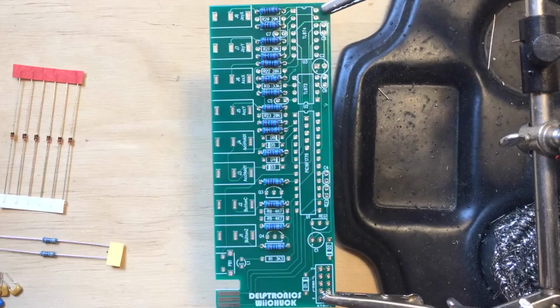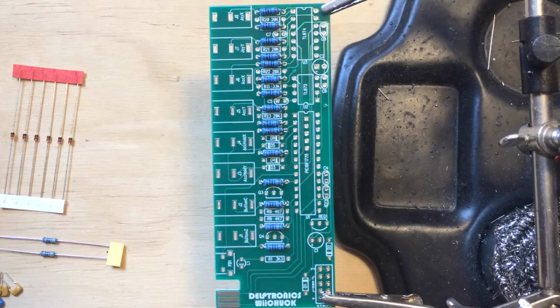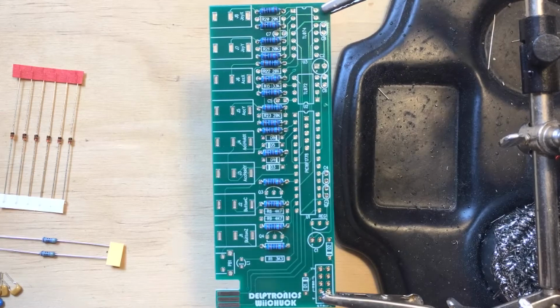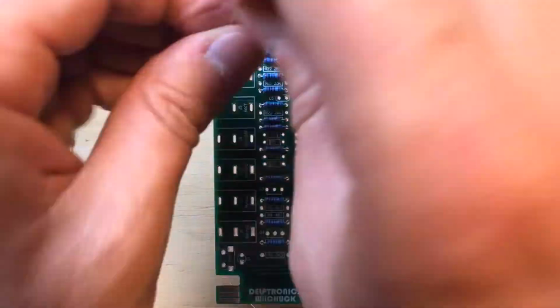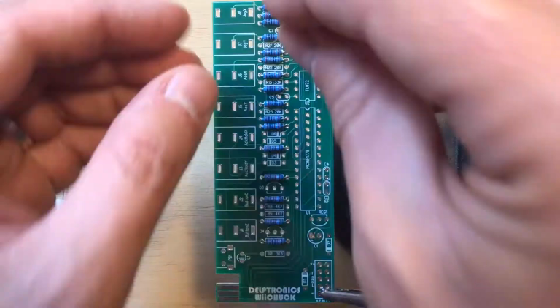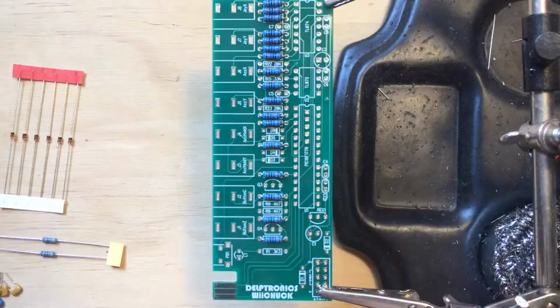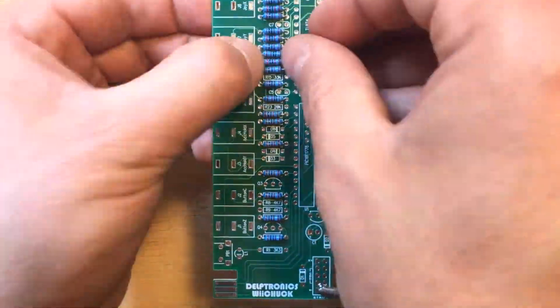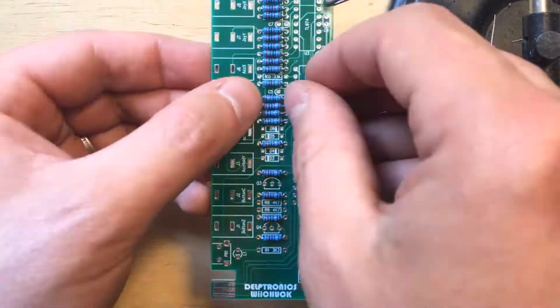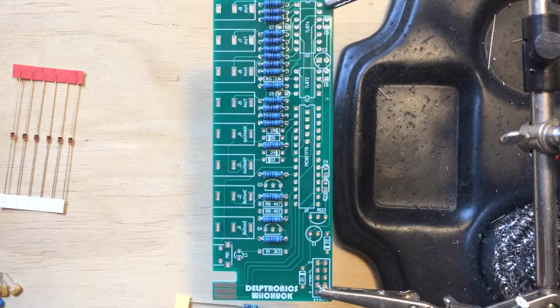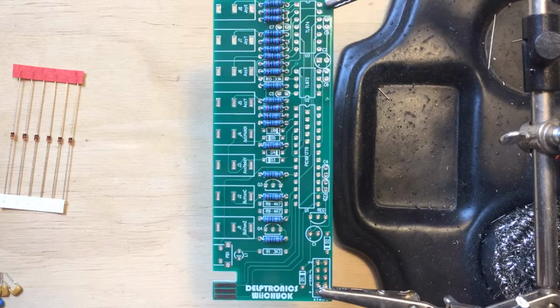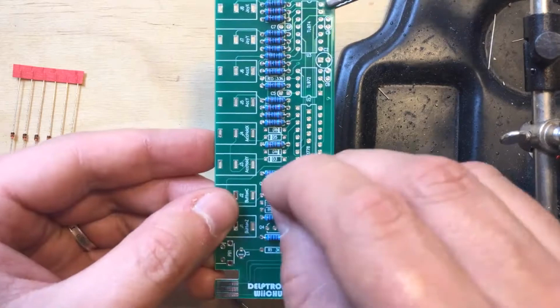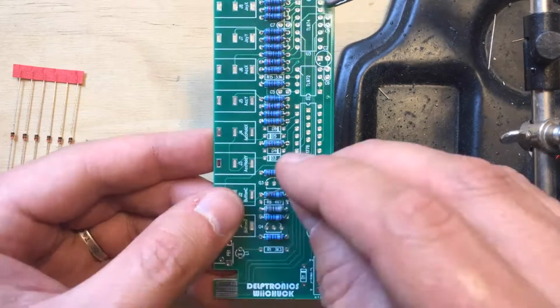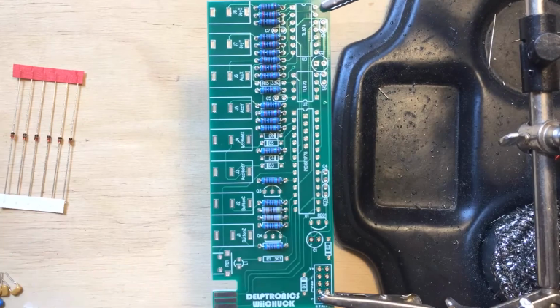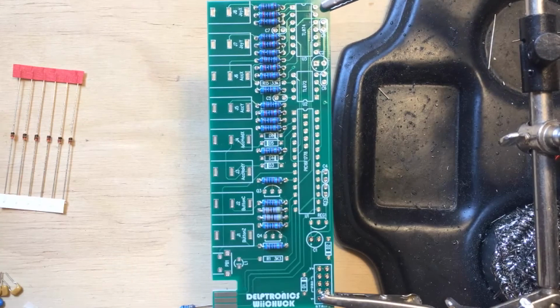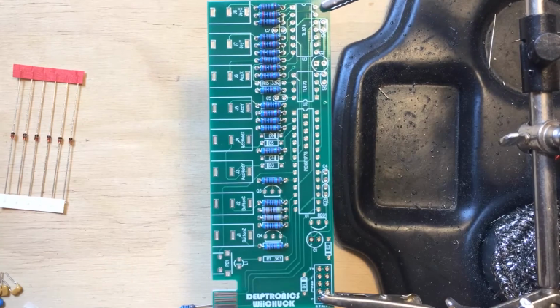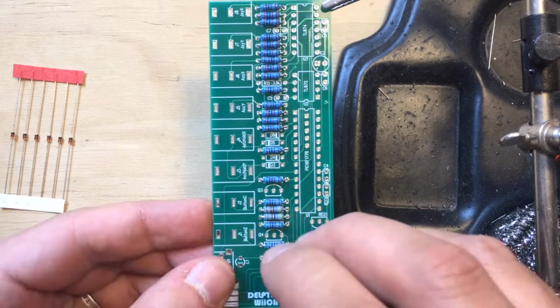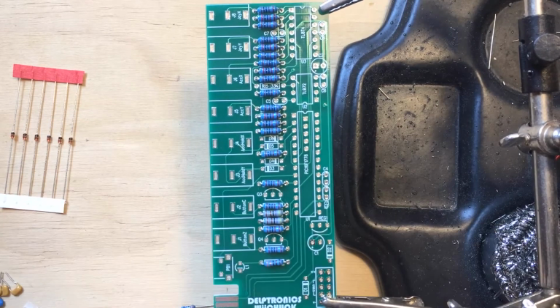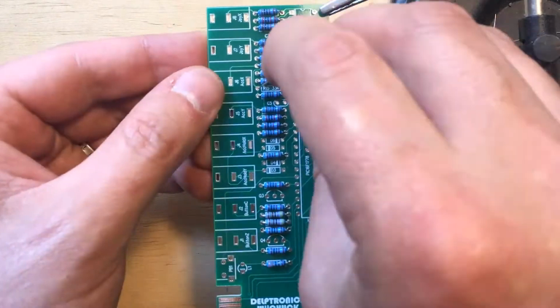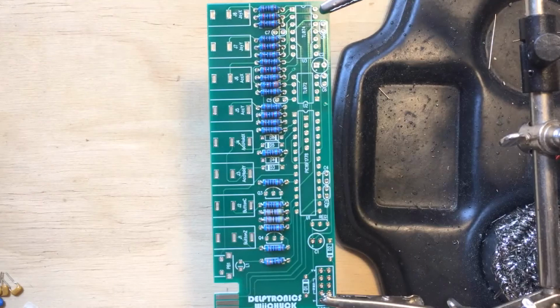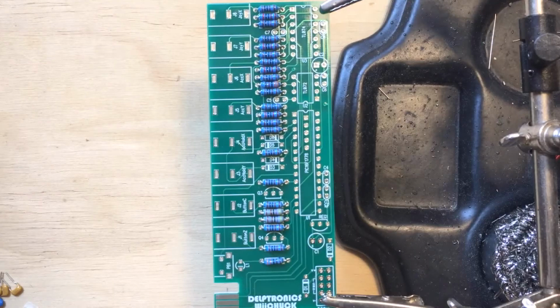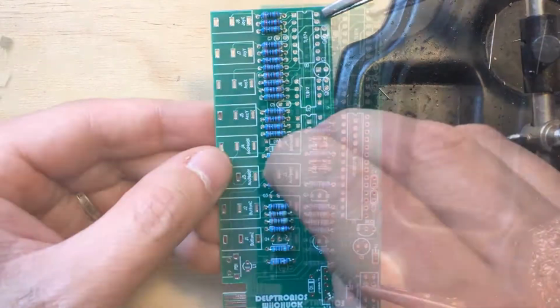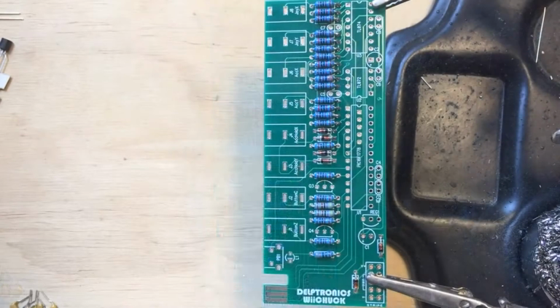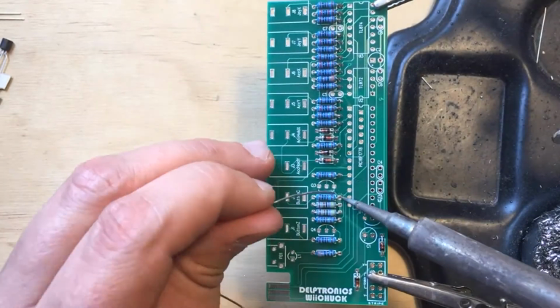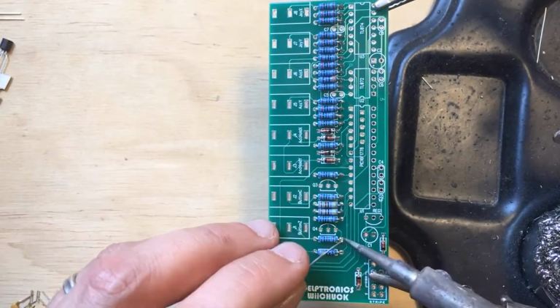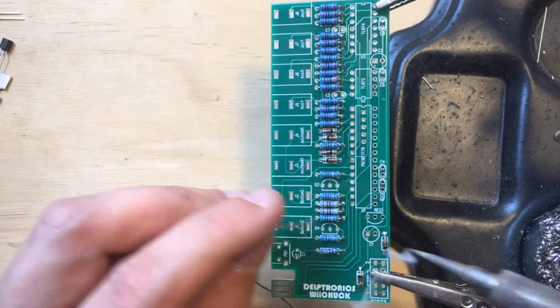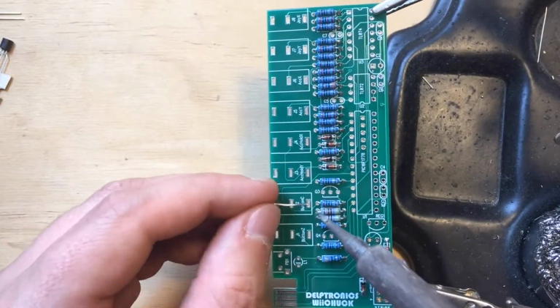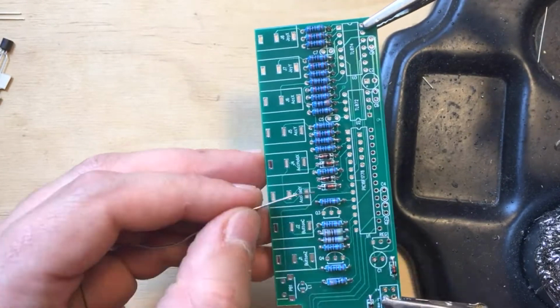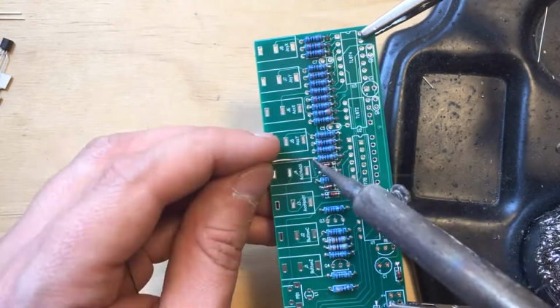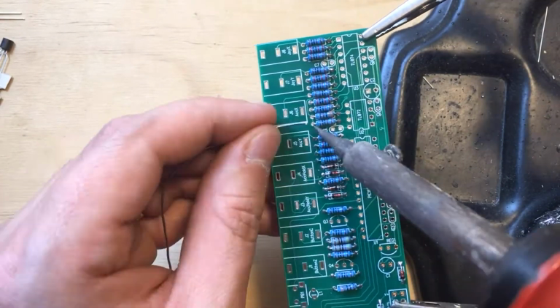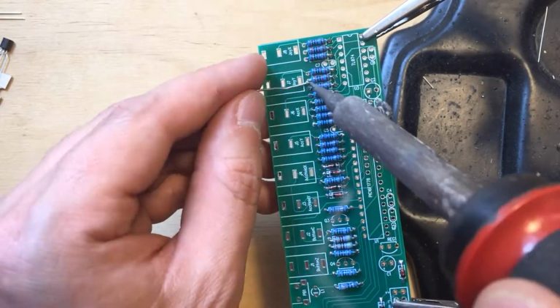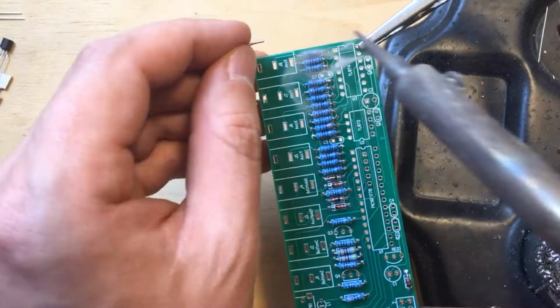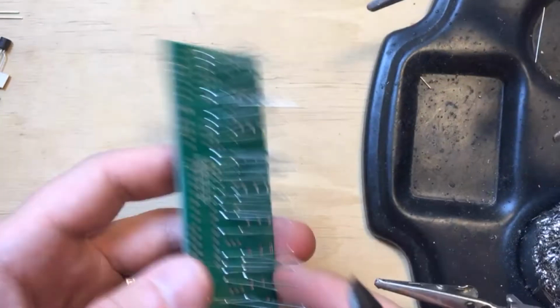This is a nice and easy build. Good for beginners. Everything is through-hole and there are not too many components. As usual, I started by placing all of the resistors and diodes, soldering them from above, then trimming the leads.